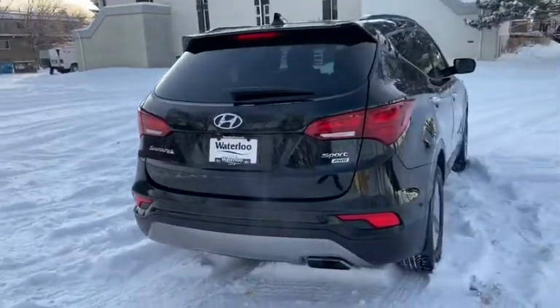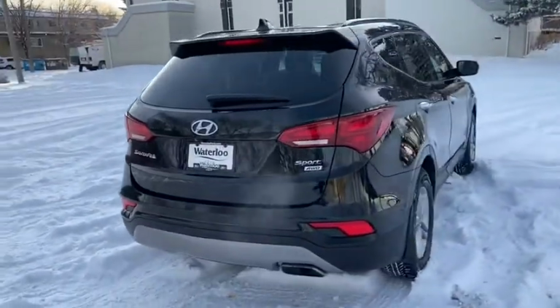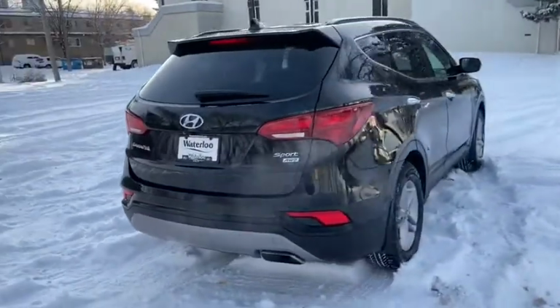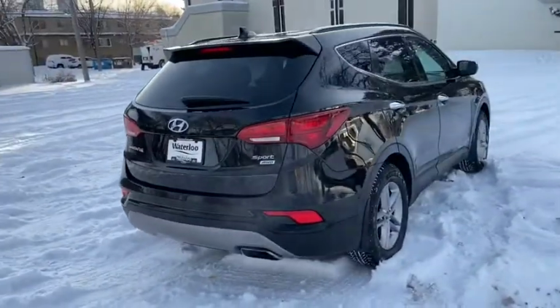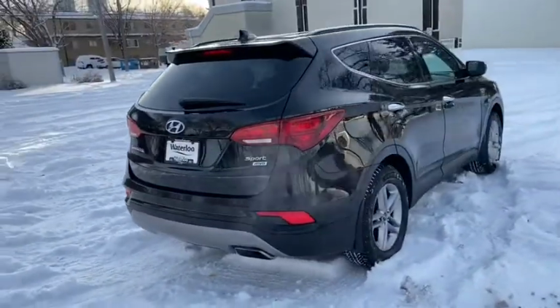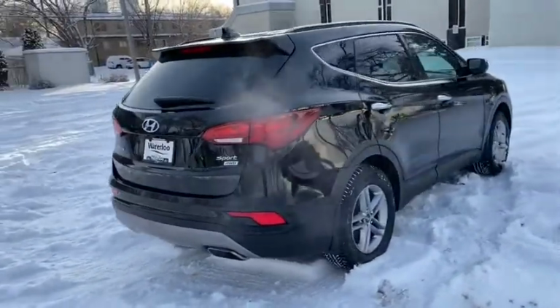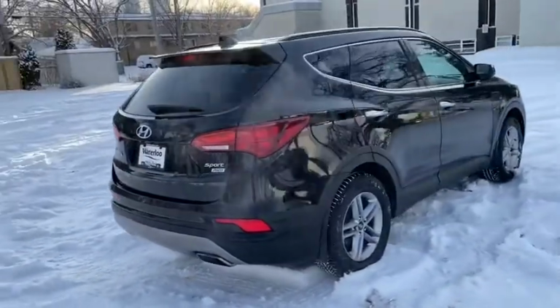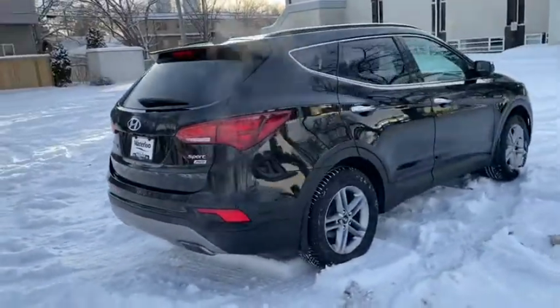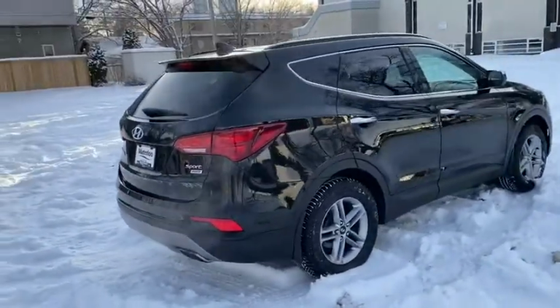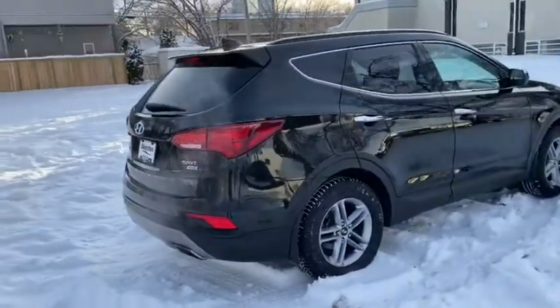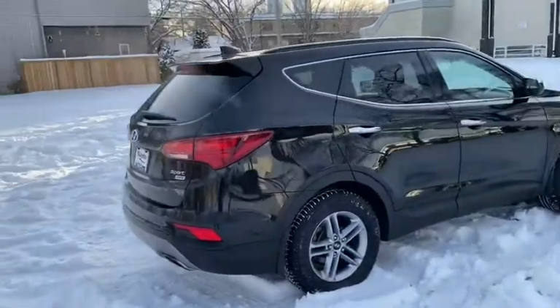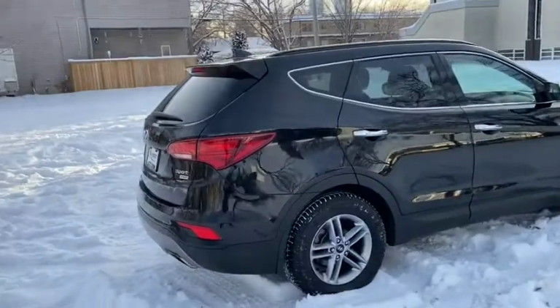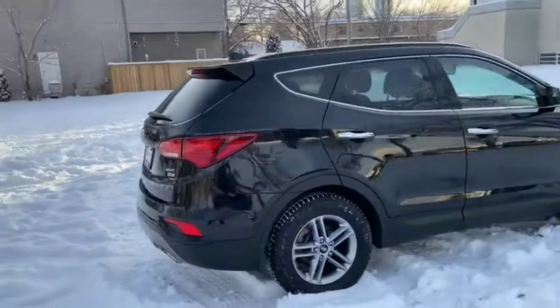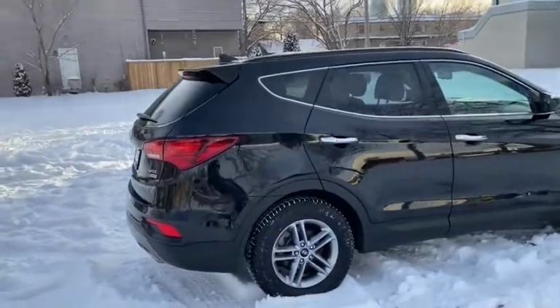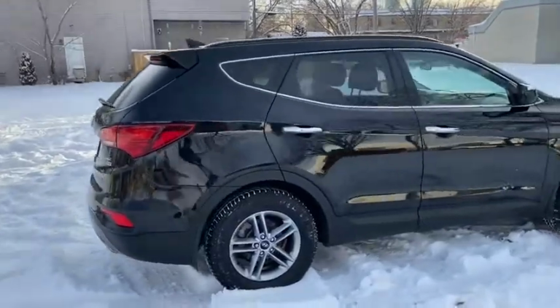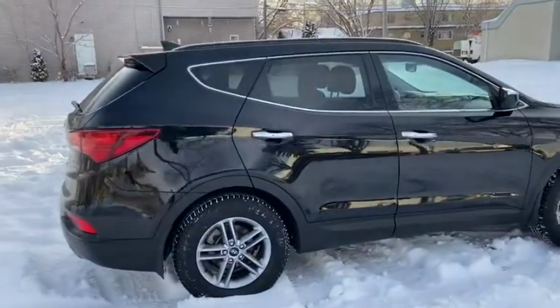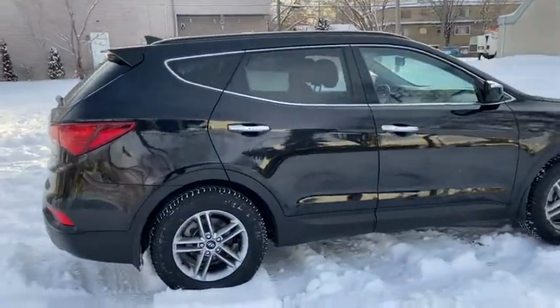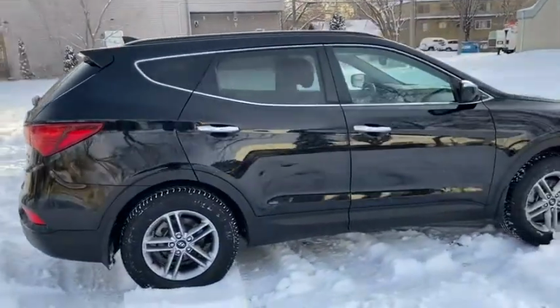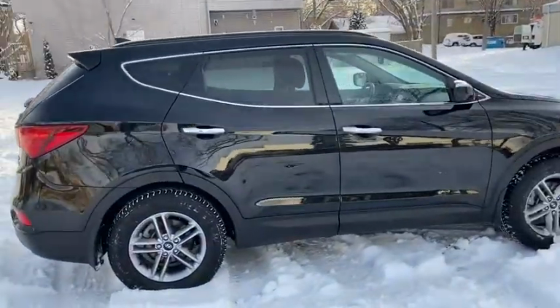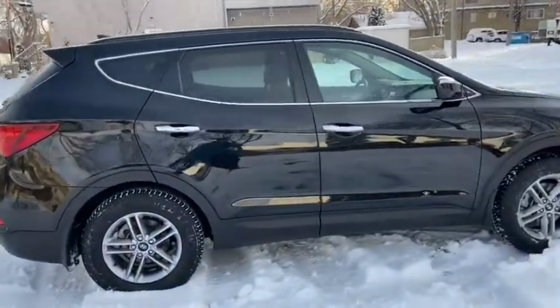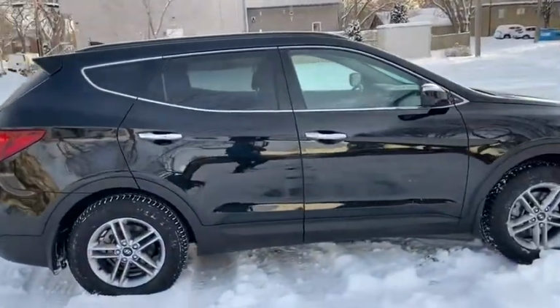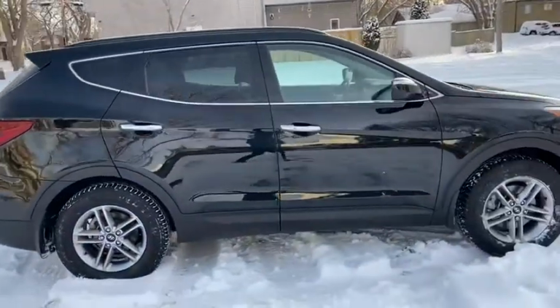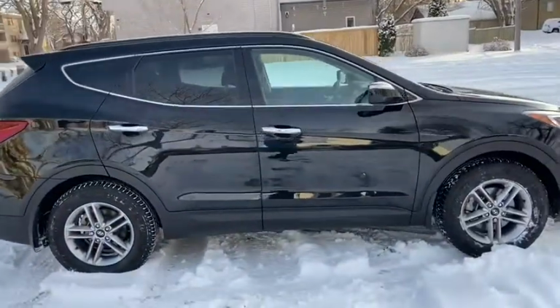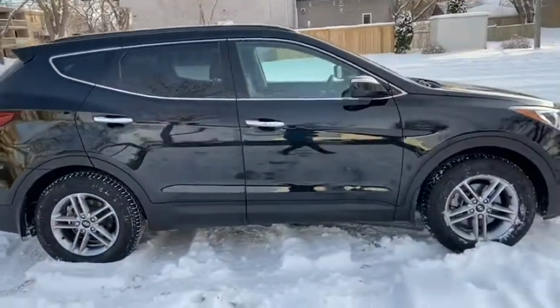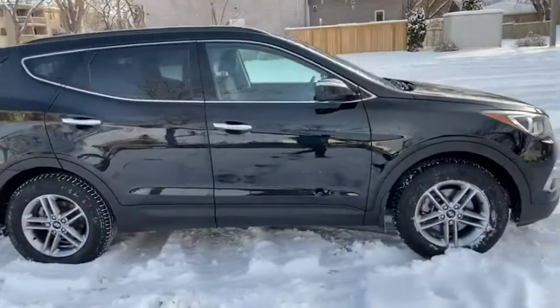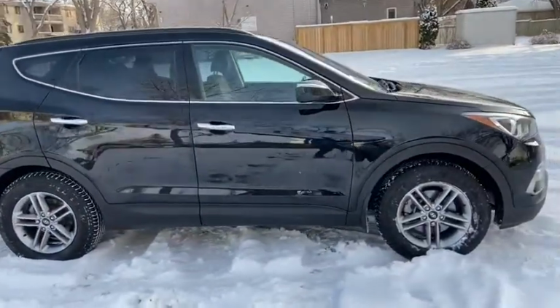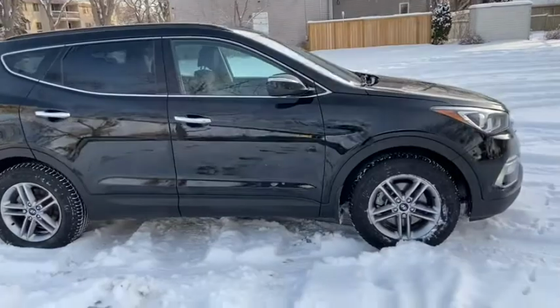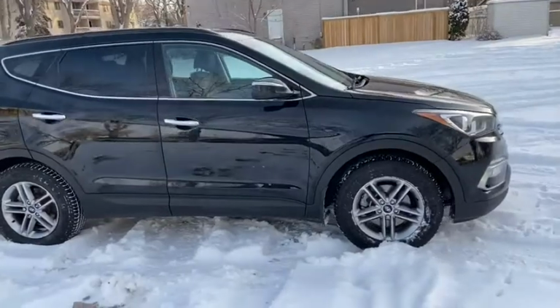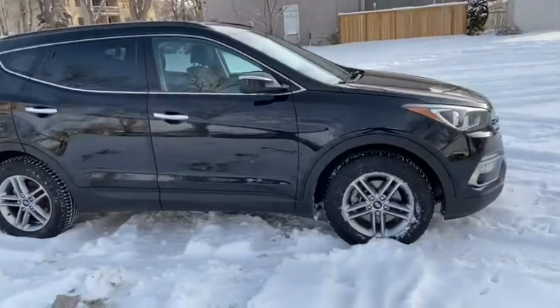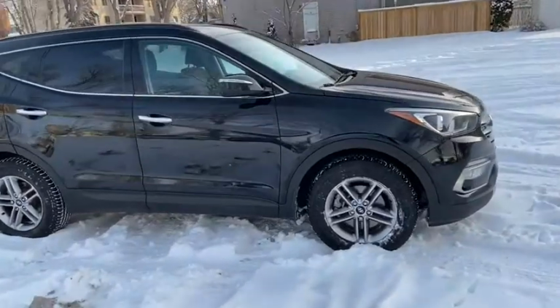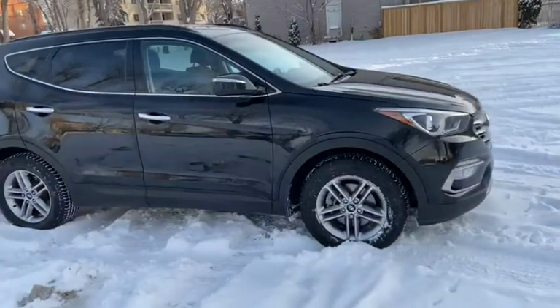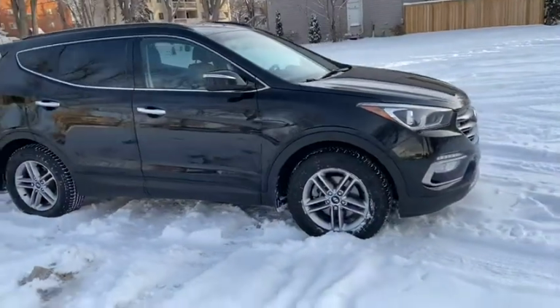Obviously not going to be able to cover everything about this SUV in this short video, so if you have any further questions please get in touch at WaterlooFord.com or come stop by our dealership at 11420 107th Ave Northwest in Edmonton, Alberta.